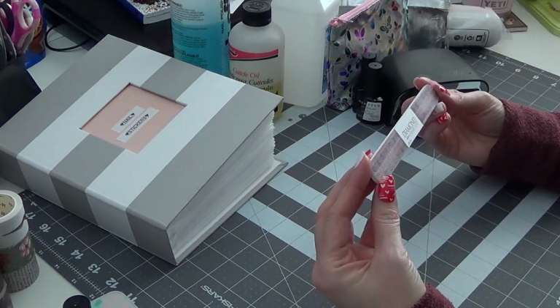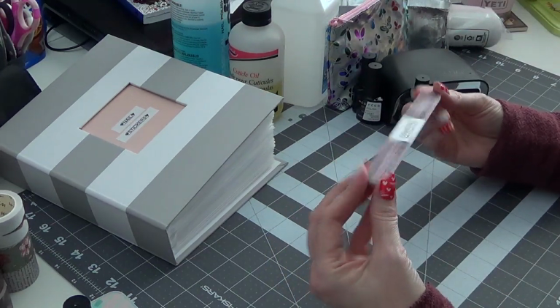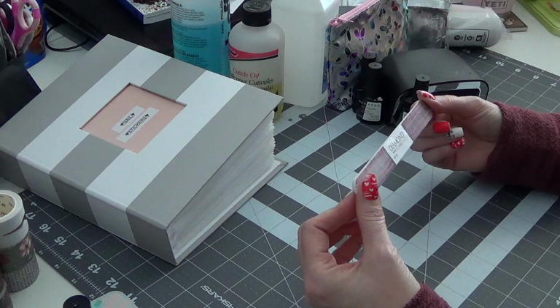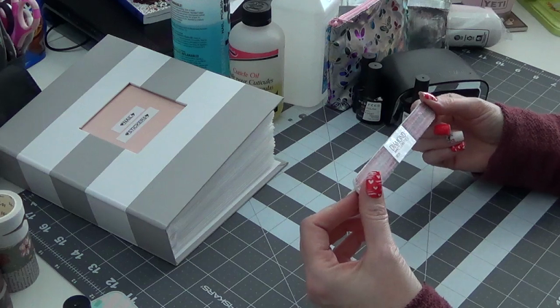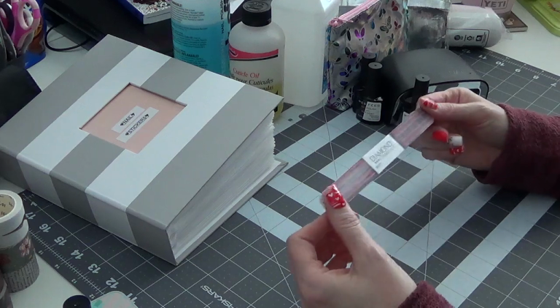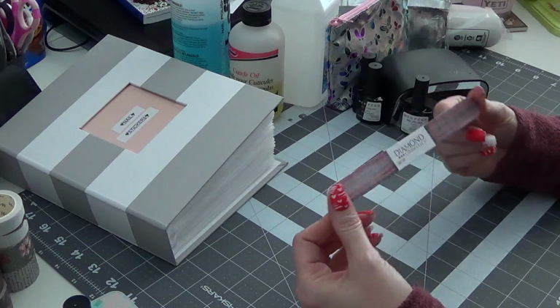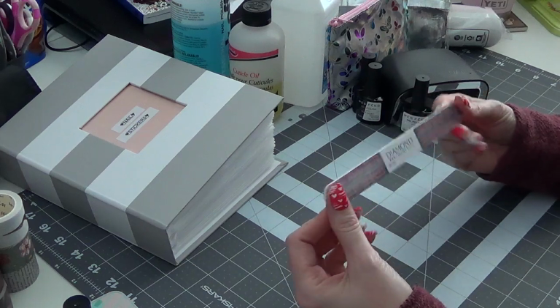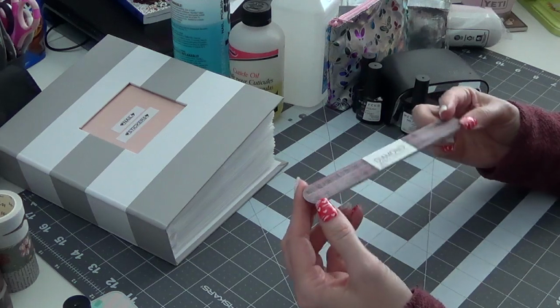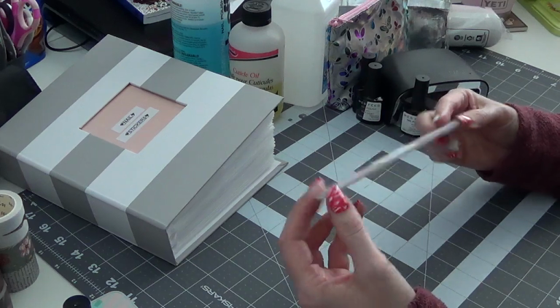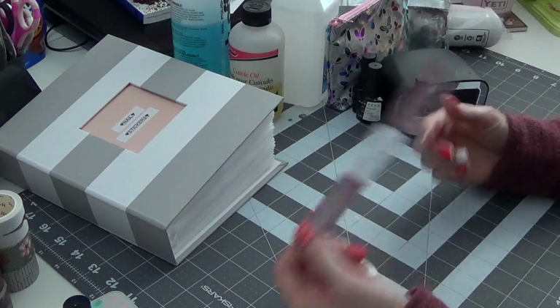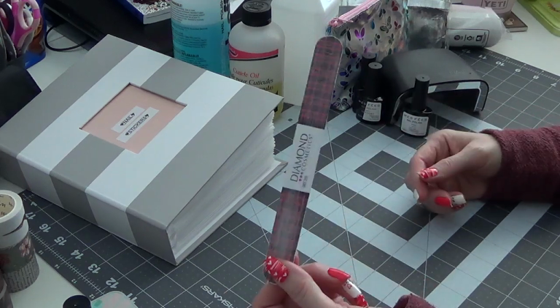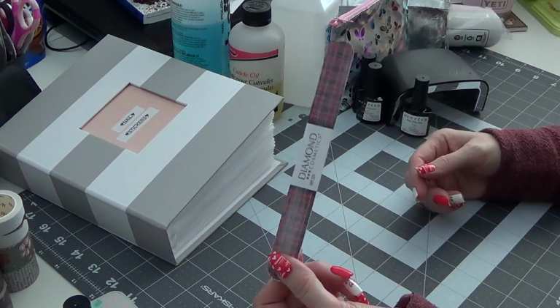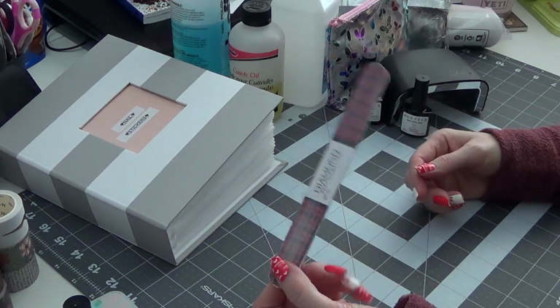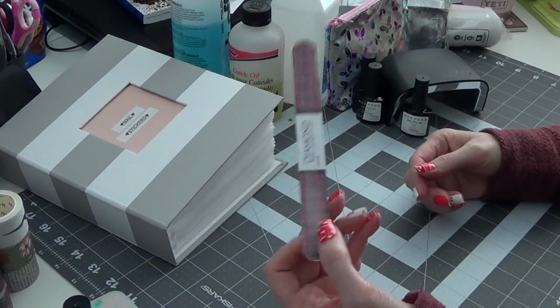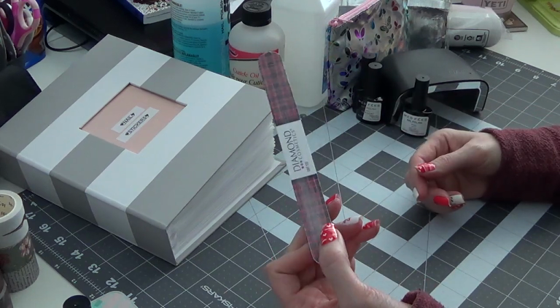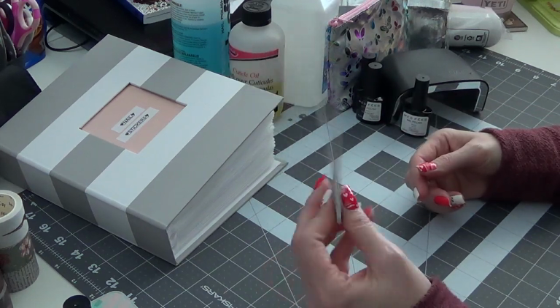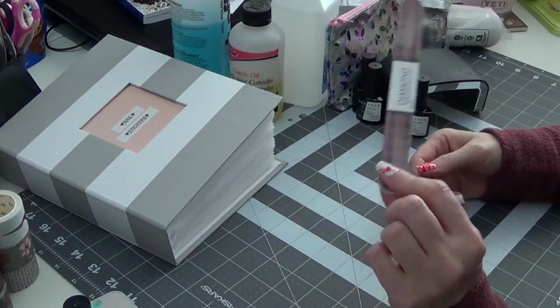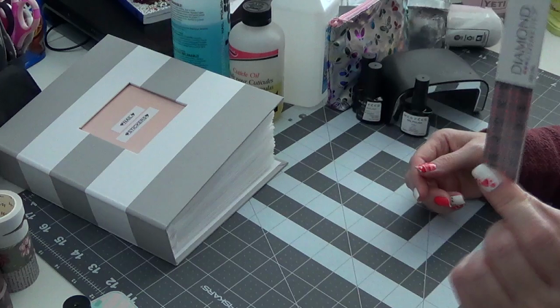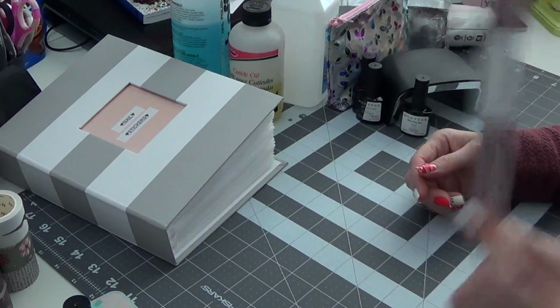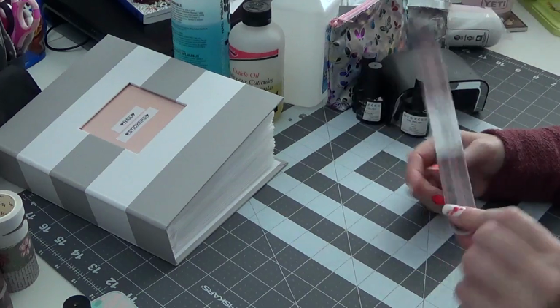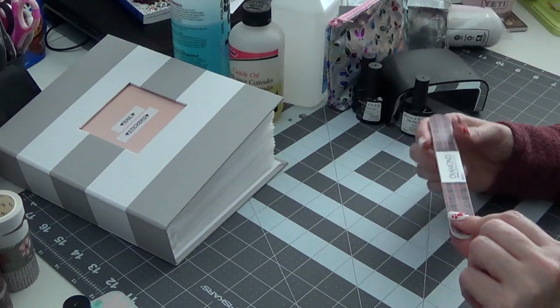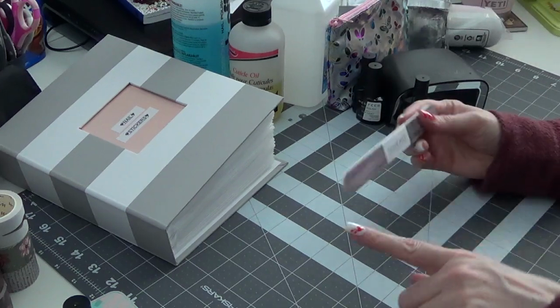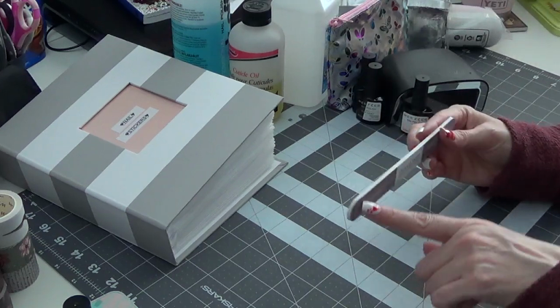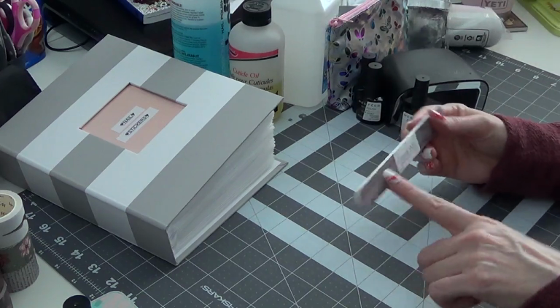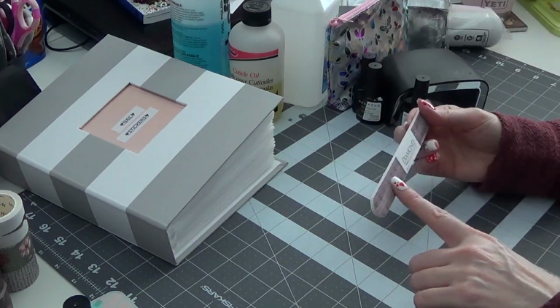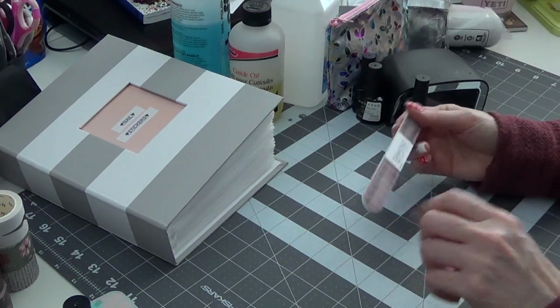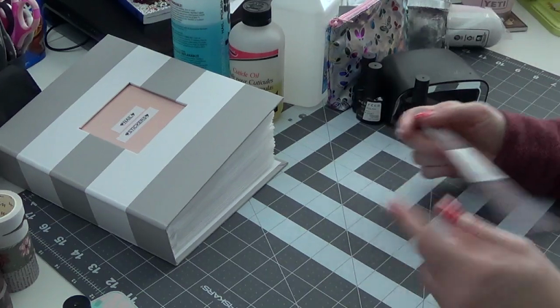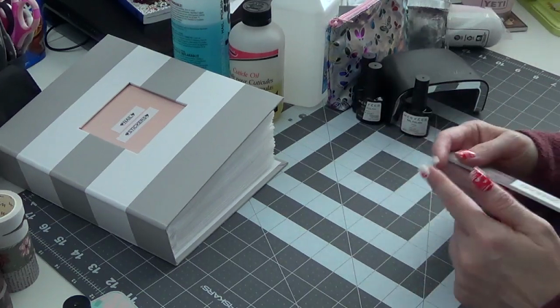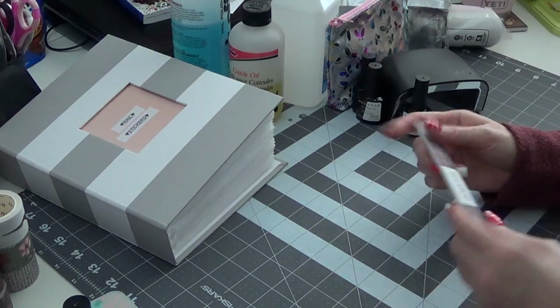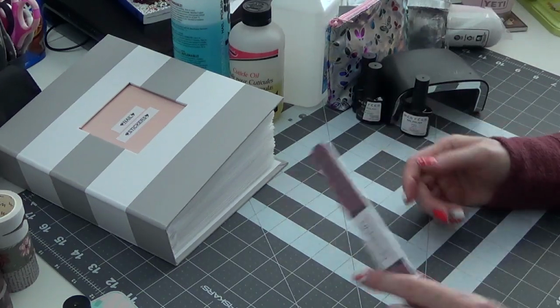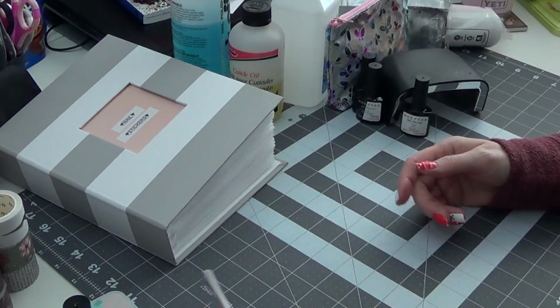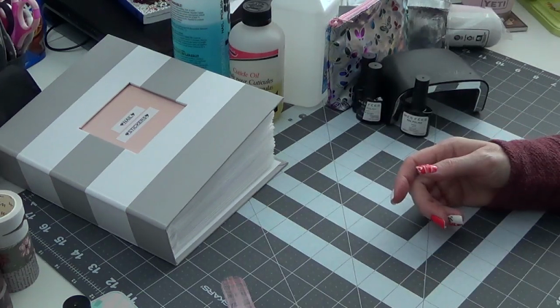Then I also use nail files from Diamond Cosmetics — there's a 320 grit and a 240 grit. I get these in a three-pack at the Dollar Tree. I use these just to shape the corners after I'm done clipping.